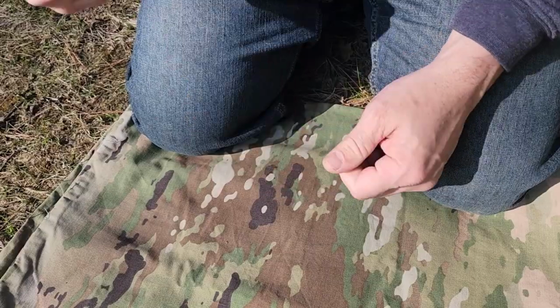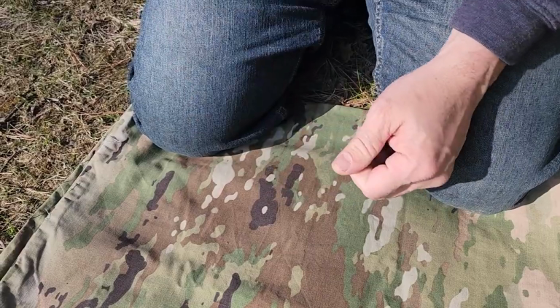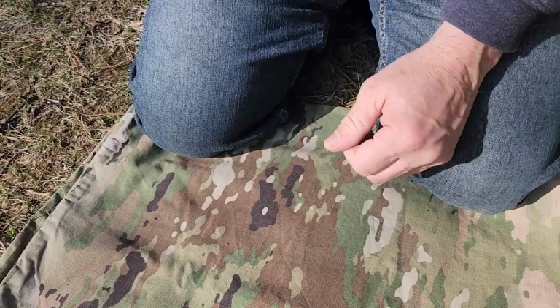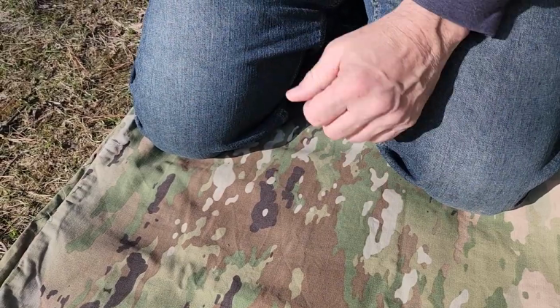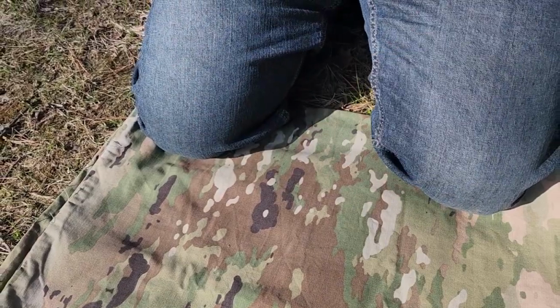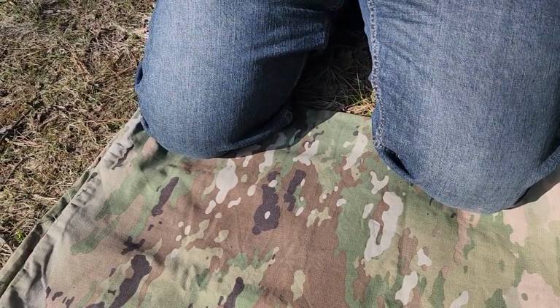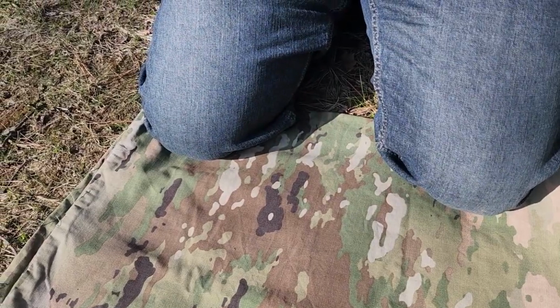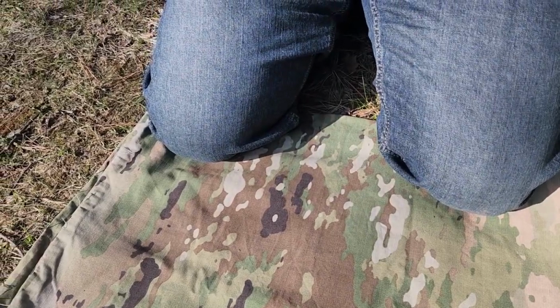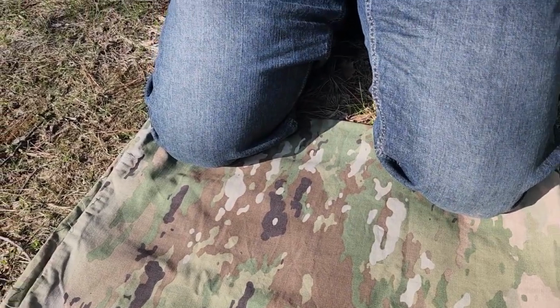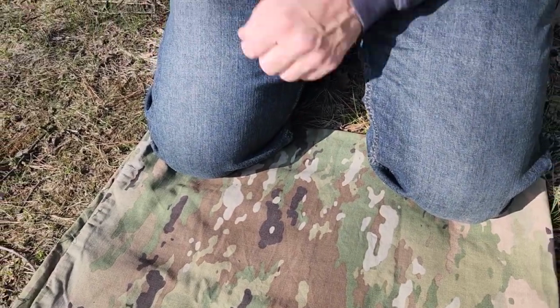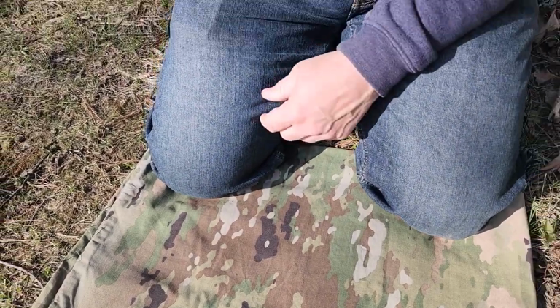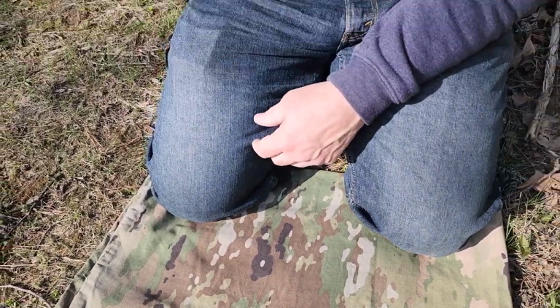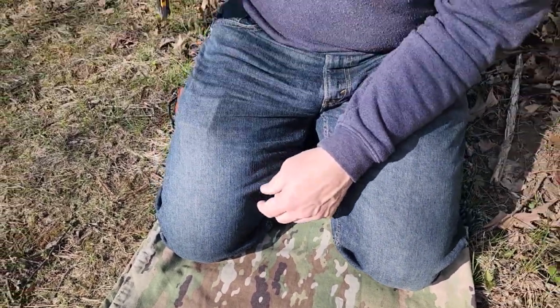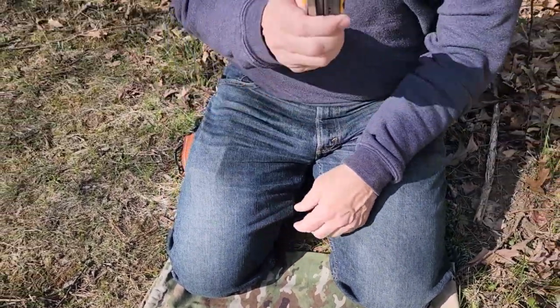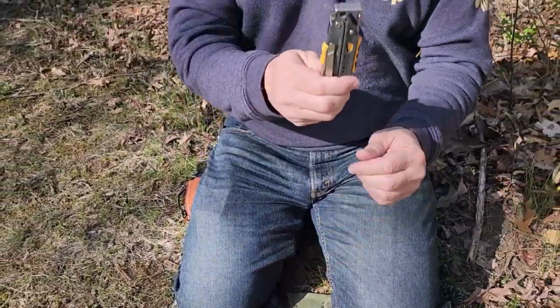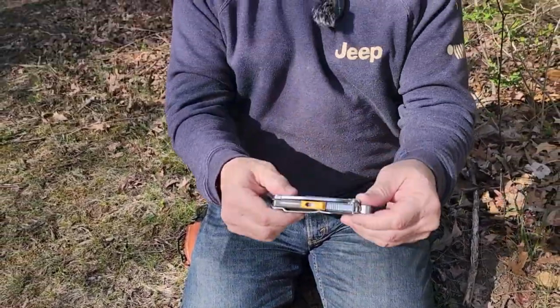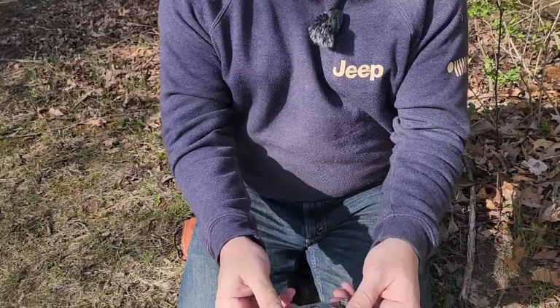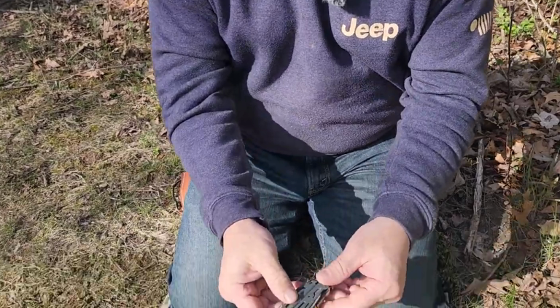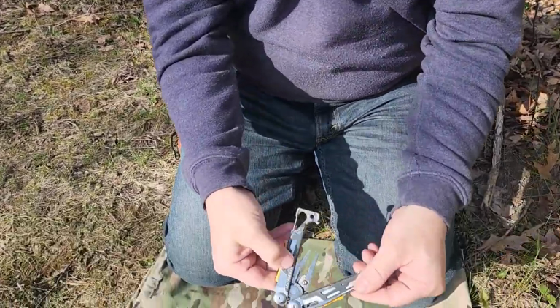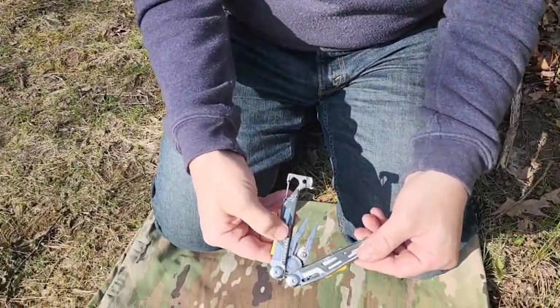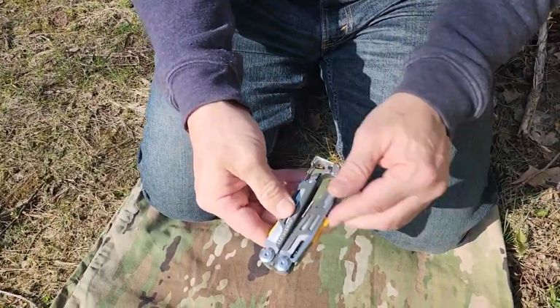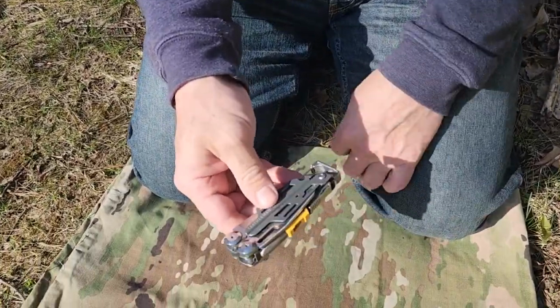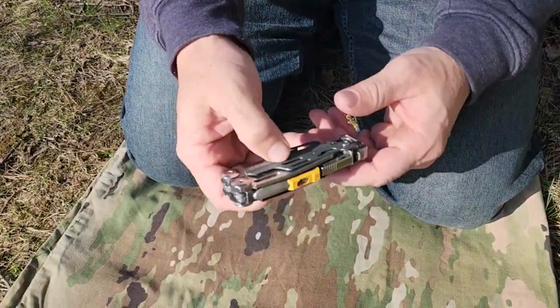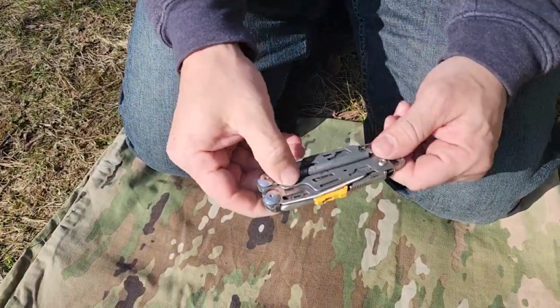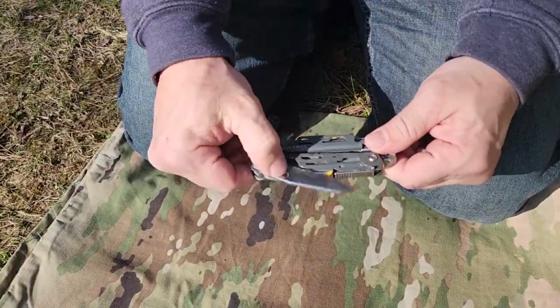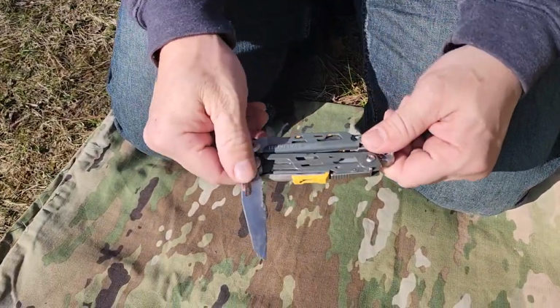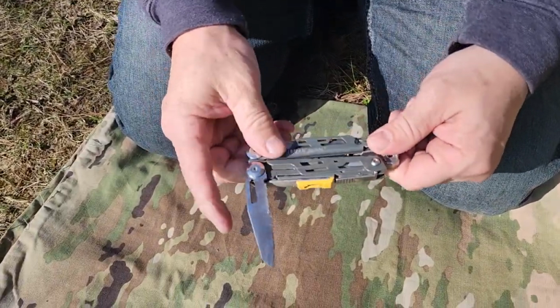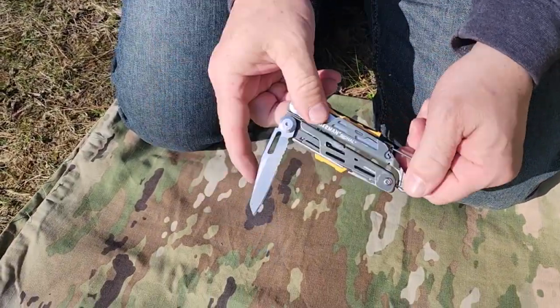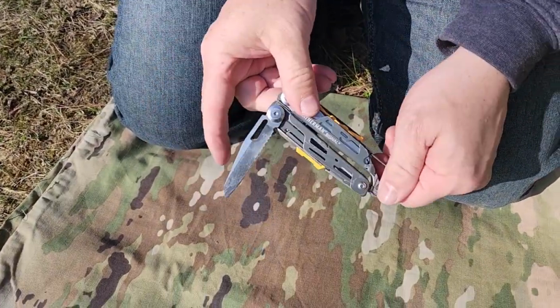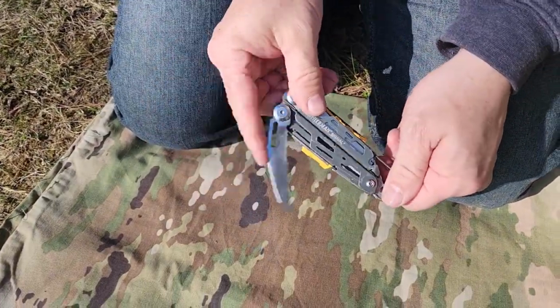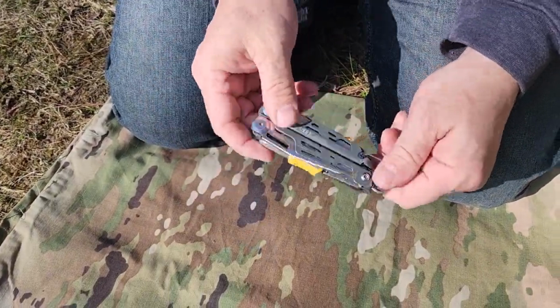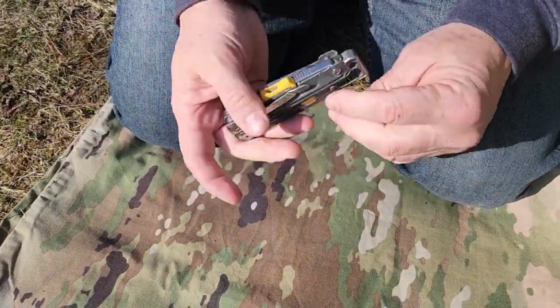When I go out into the forest, I usually have my Leatherman on me too — my Leatherman Signal. Because if you don't have three knives, I mean, why bother? Got to have three.